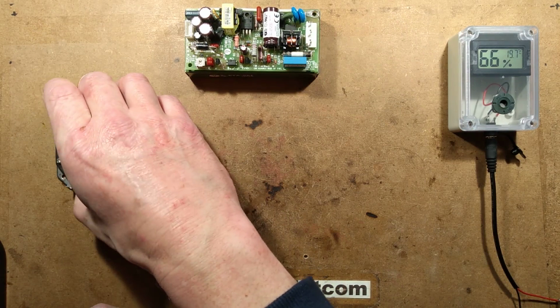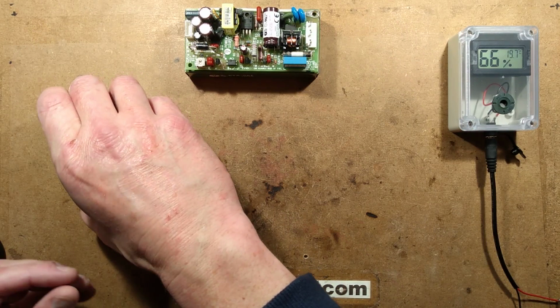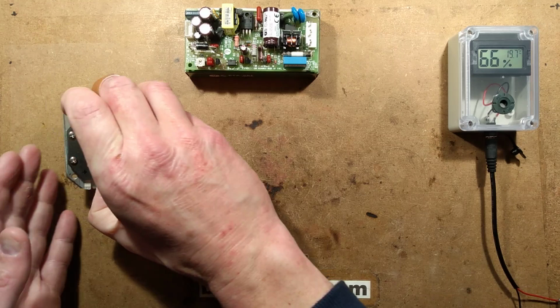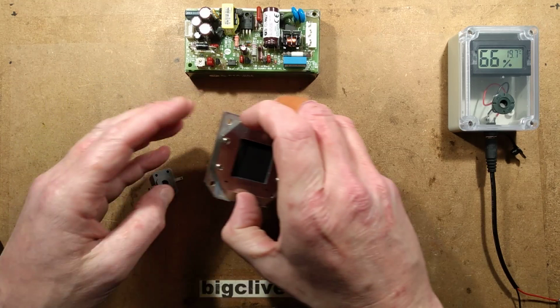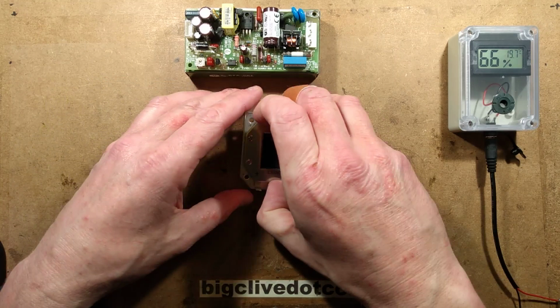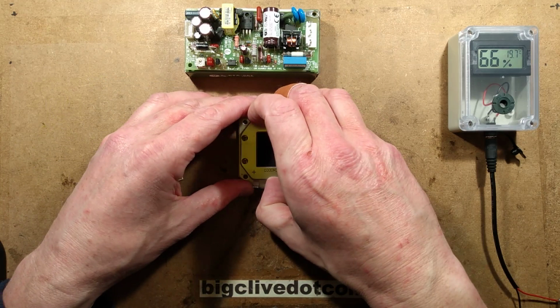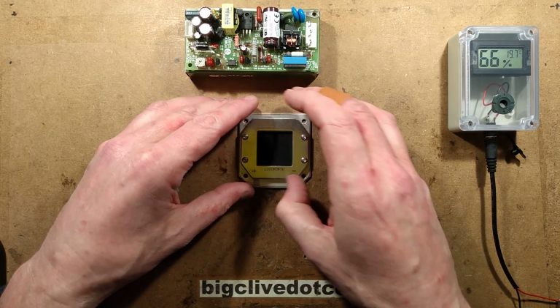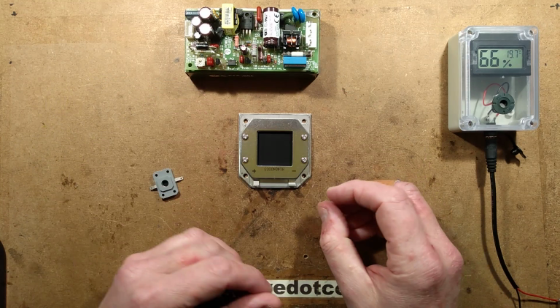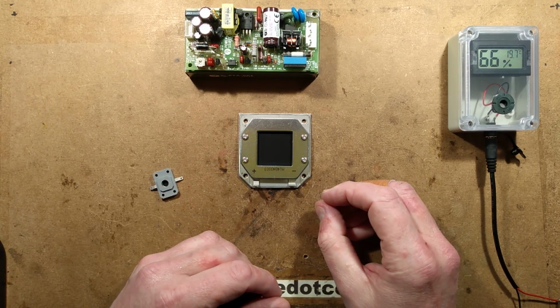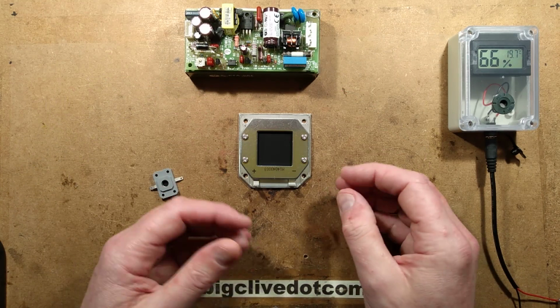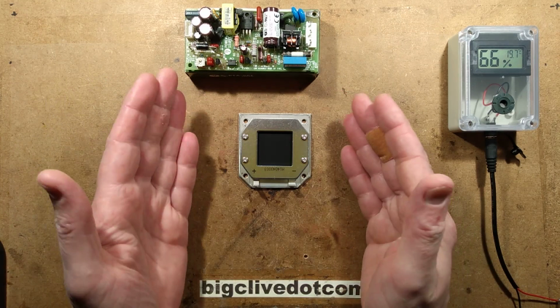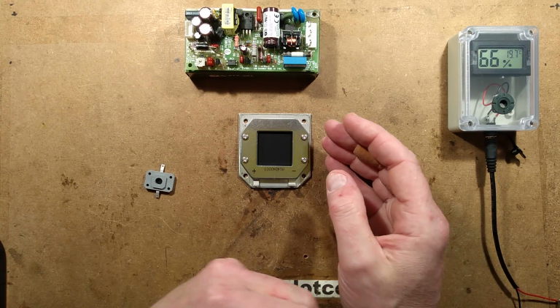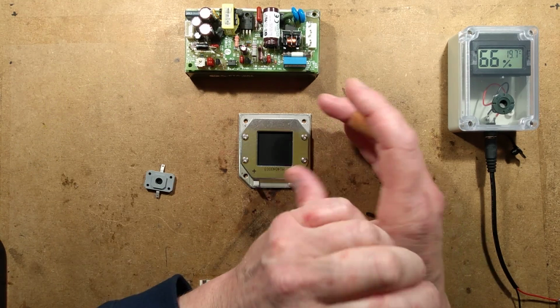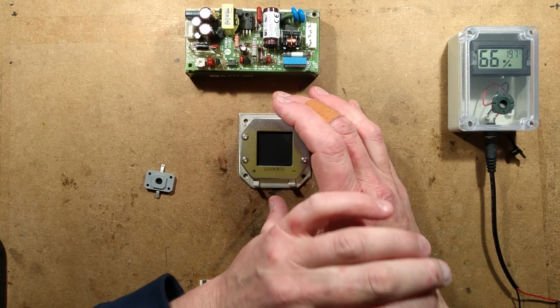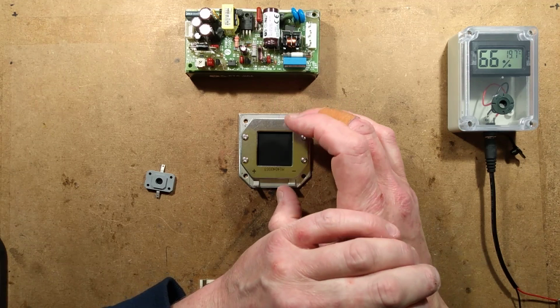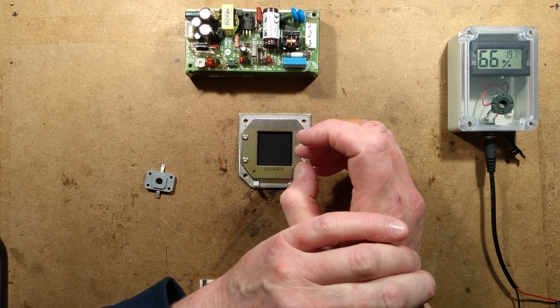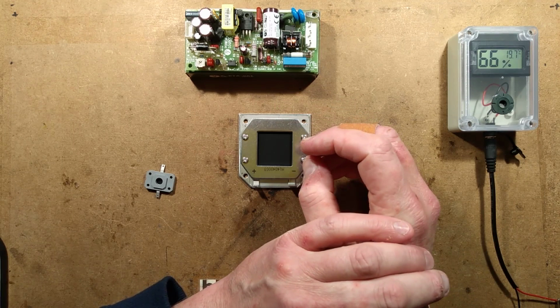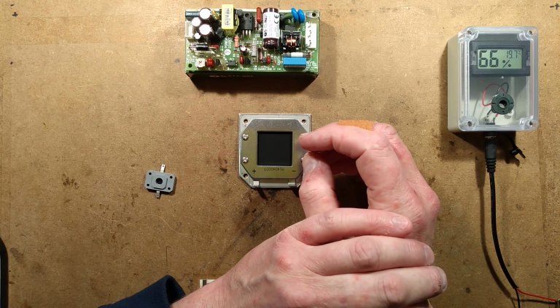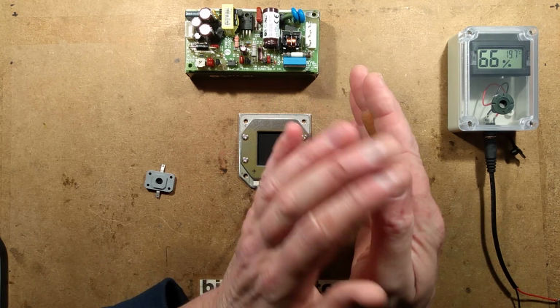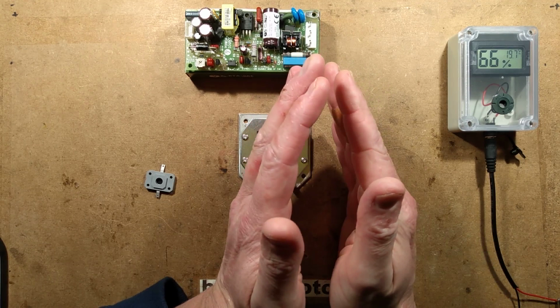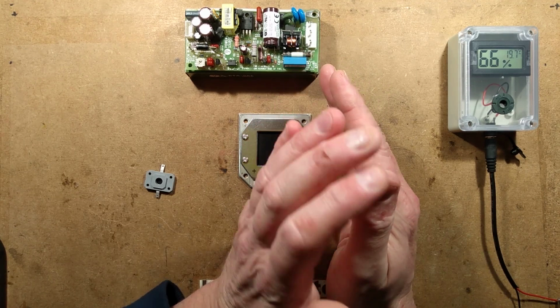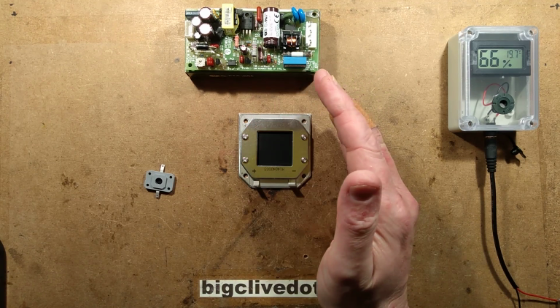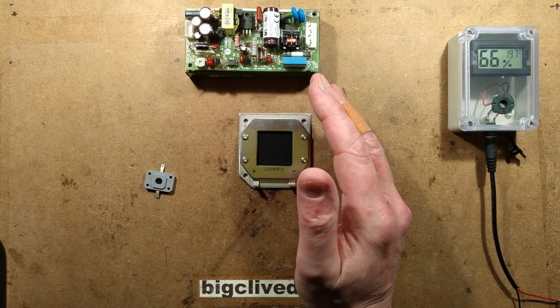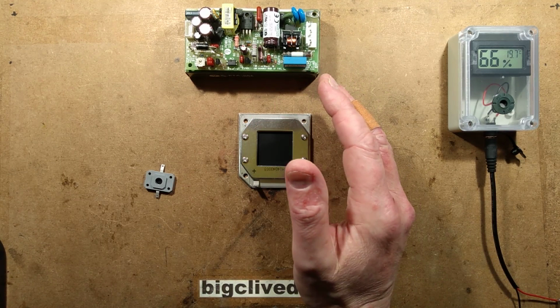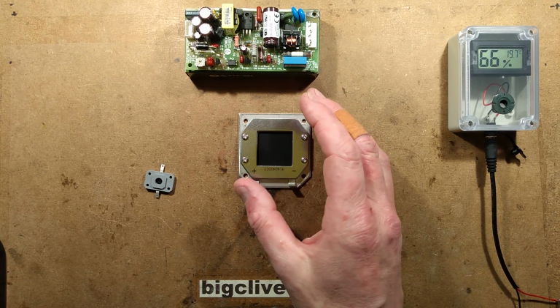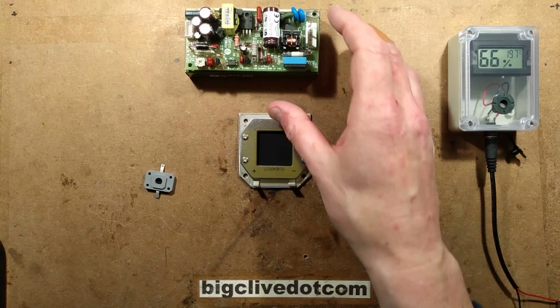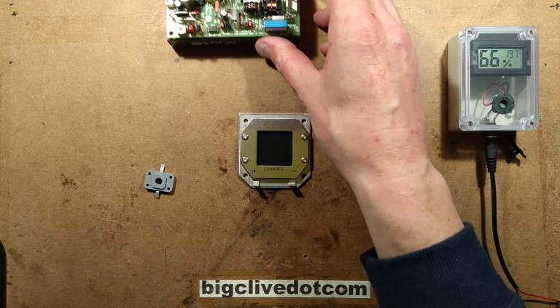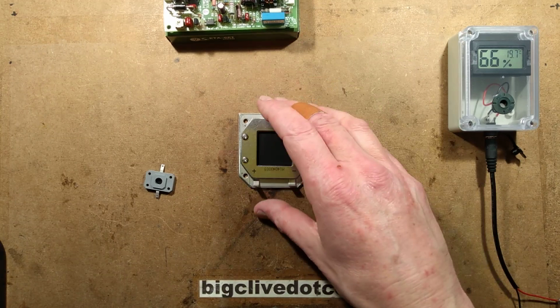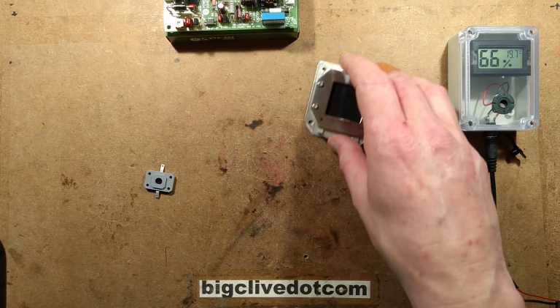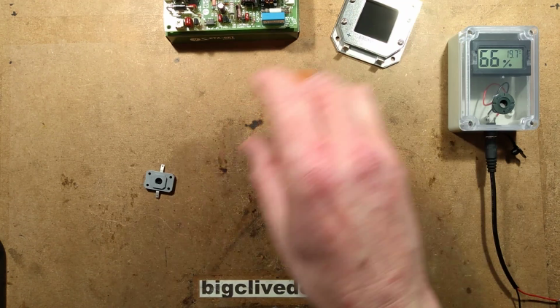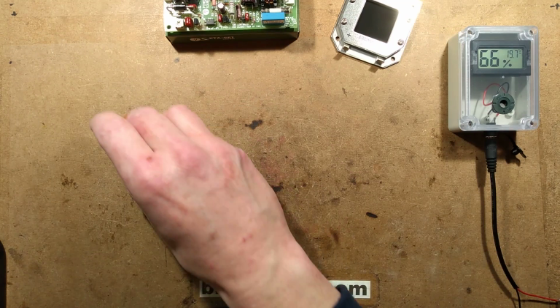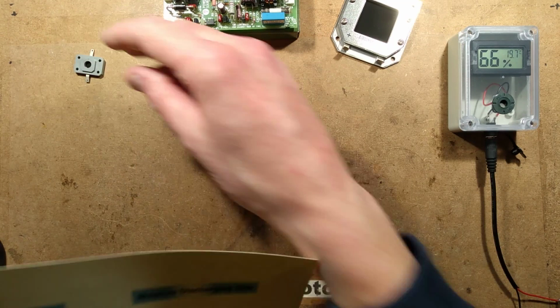They're quite strict about the voltage in these things. They say it should be 3 volts plus or minus 0.1 of a volt, which I wonder why that is. The only thing I can think of is that because this is a membrane — let's bring in Rosal's own documentation here.